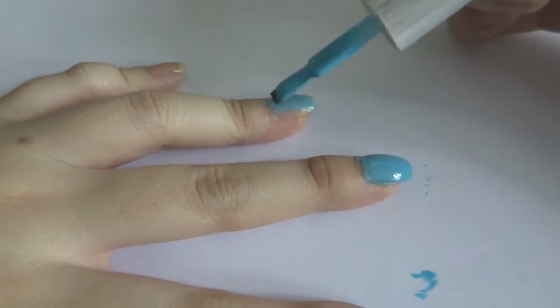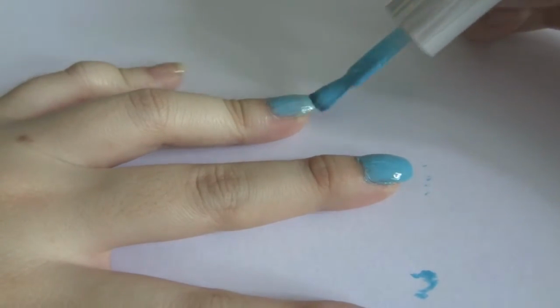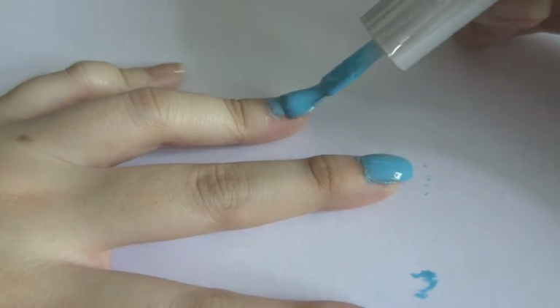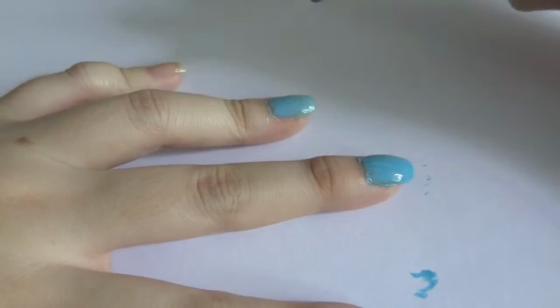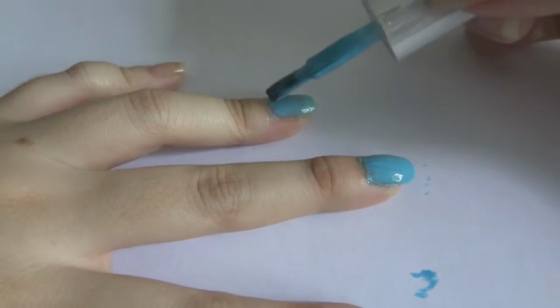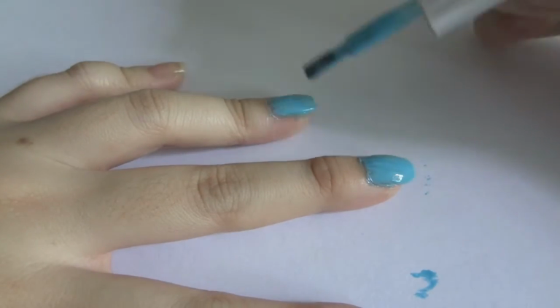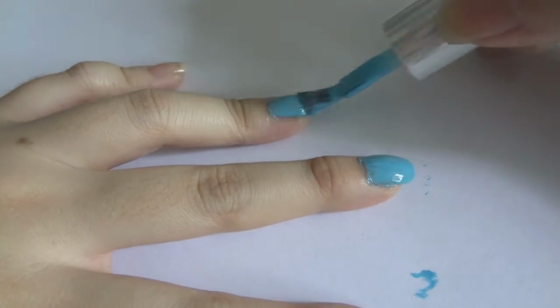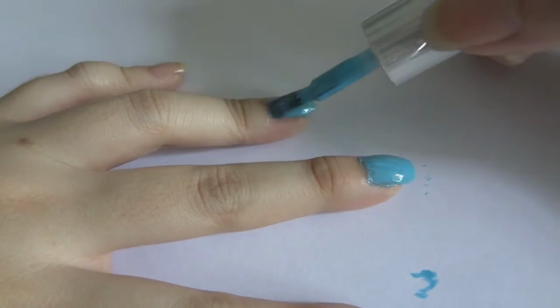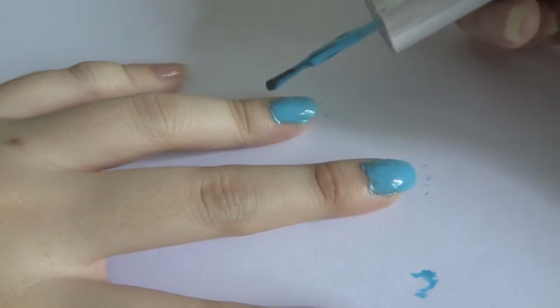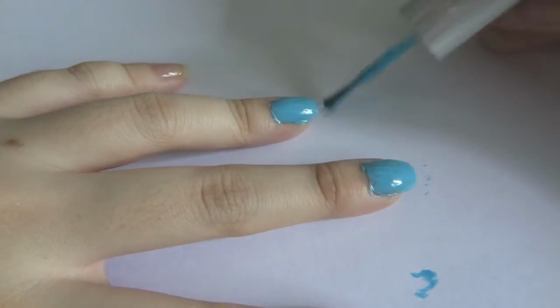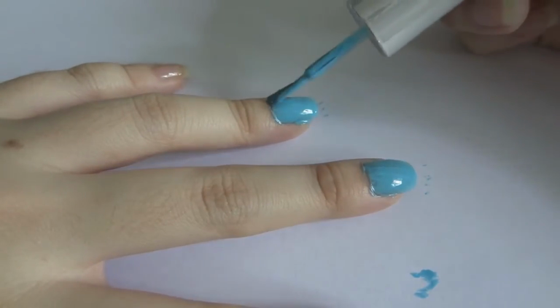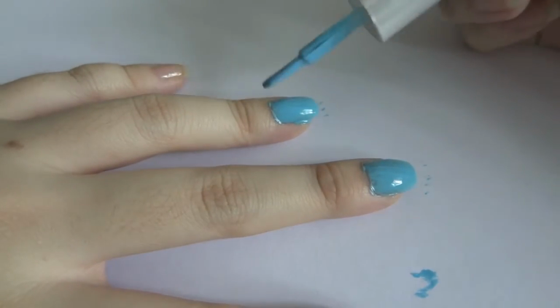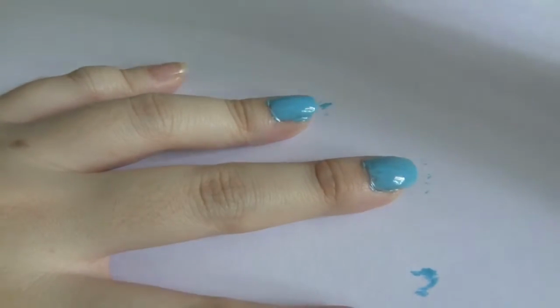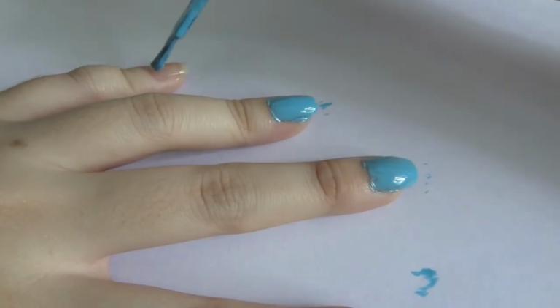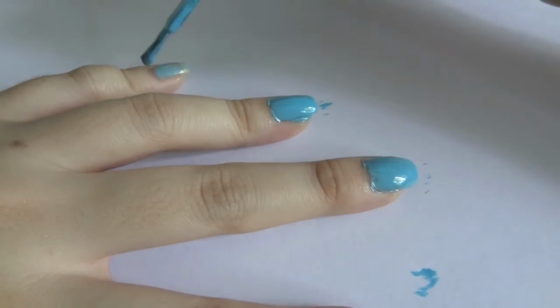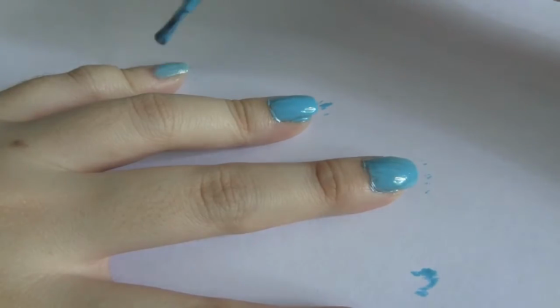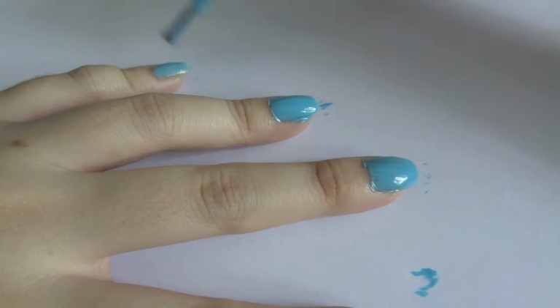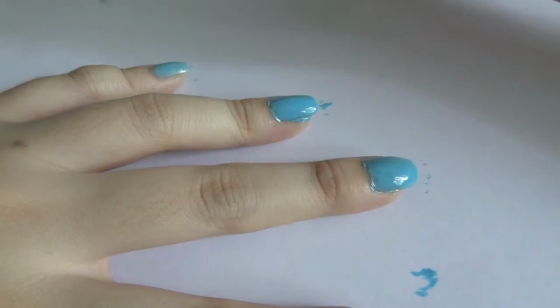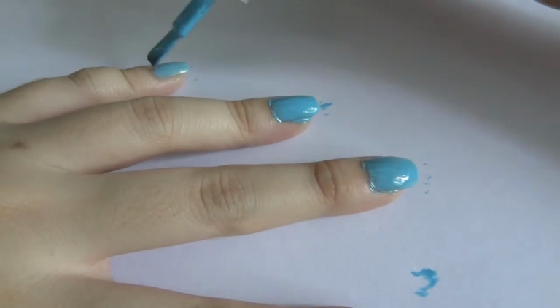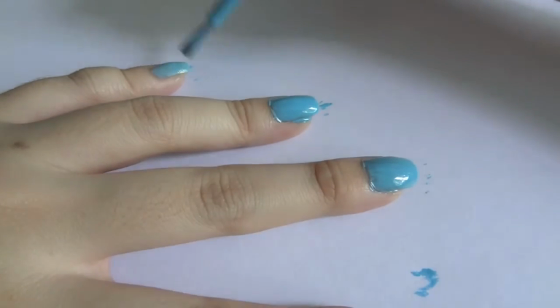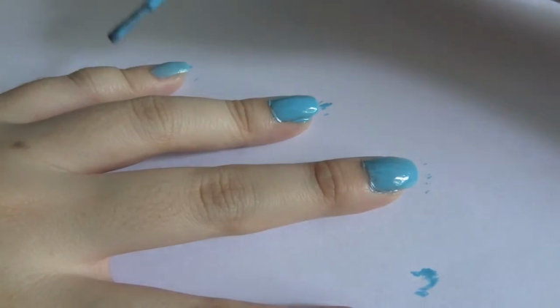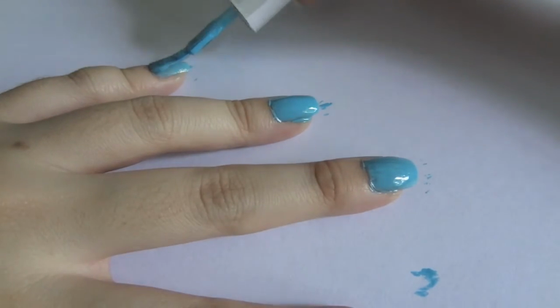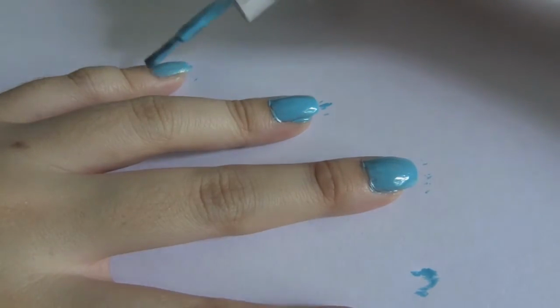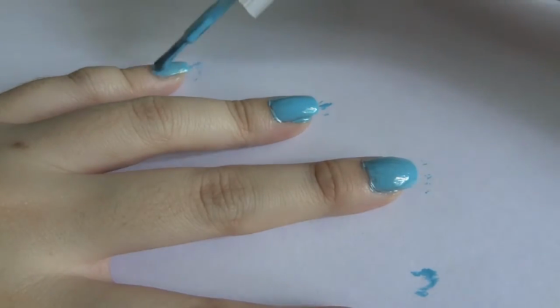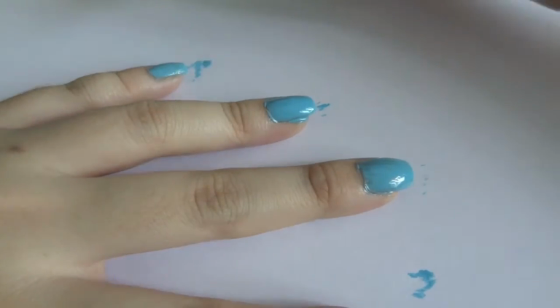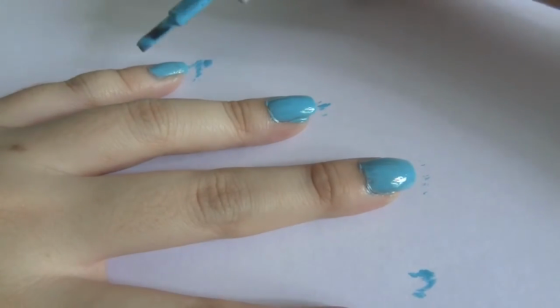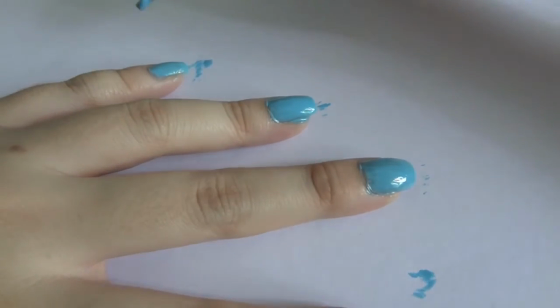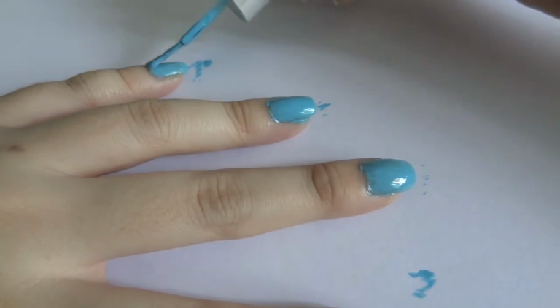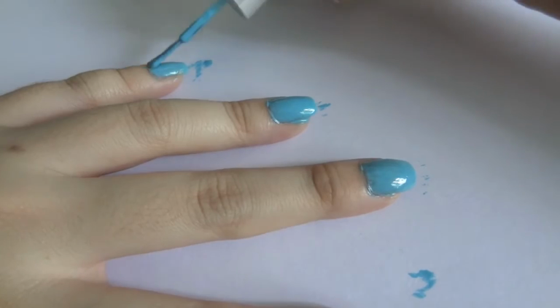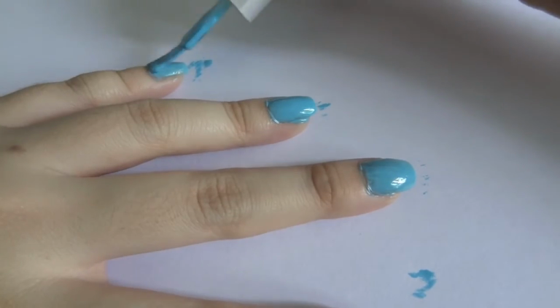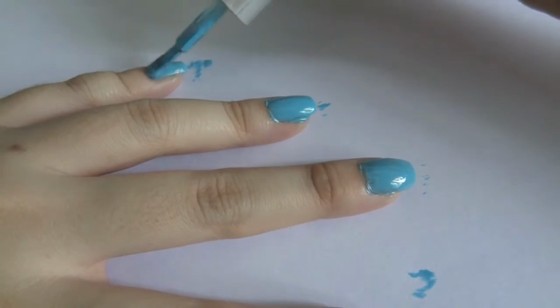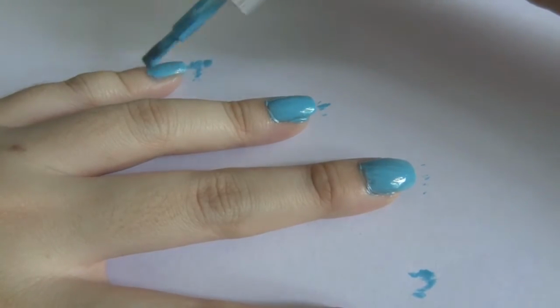If not, the darker color may cover or camouflage it. In my case, both colors are light and sort of pastel colors, so it doesn't really make a huge difference.